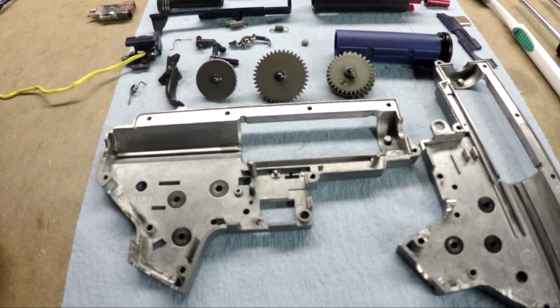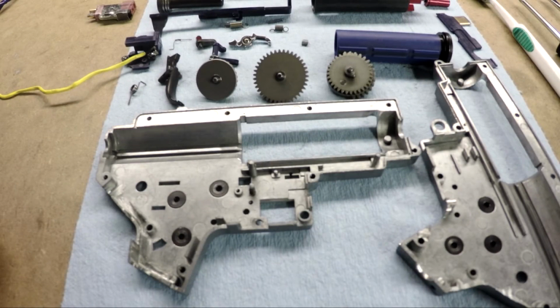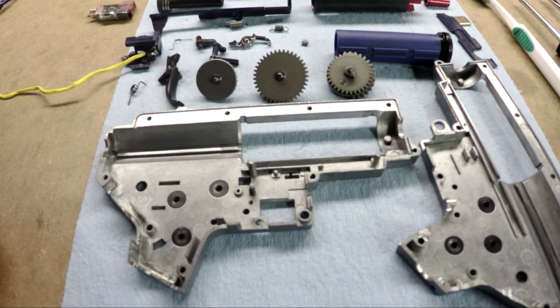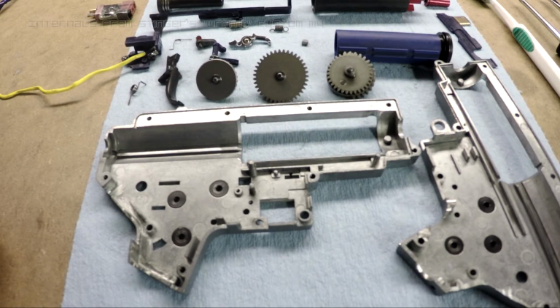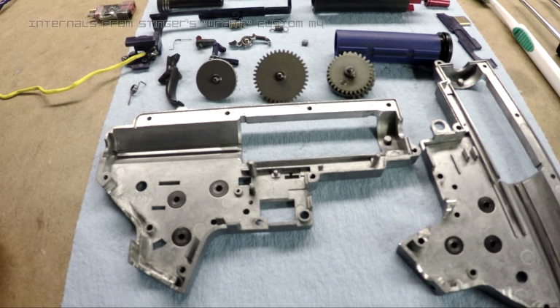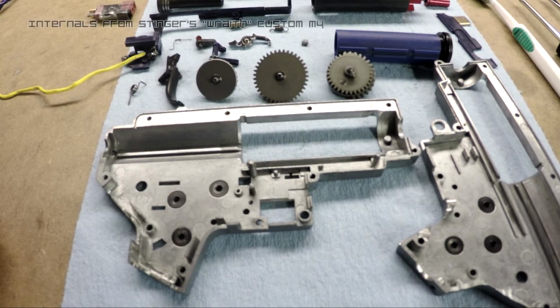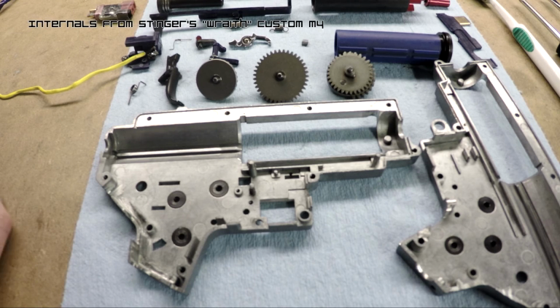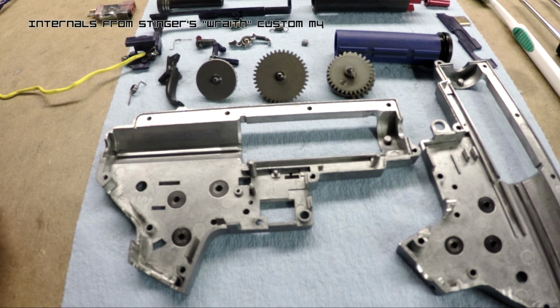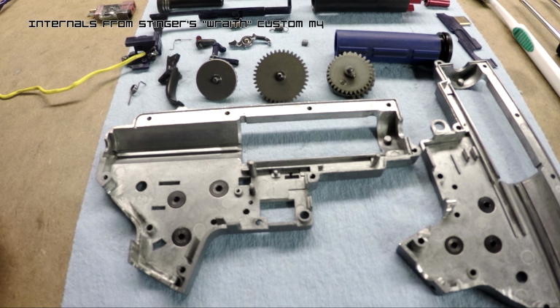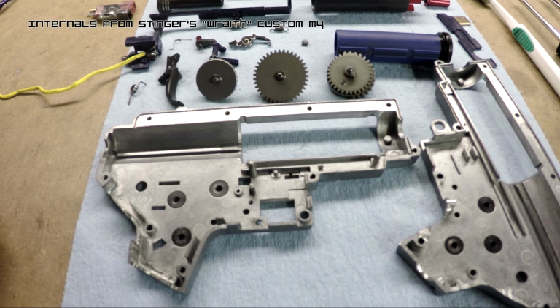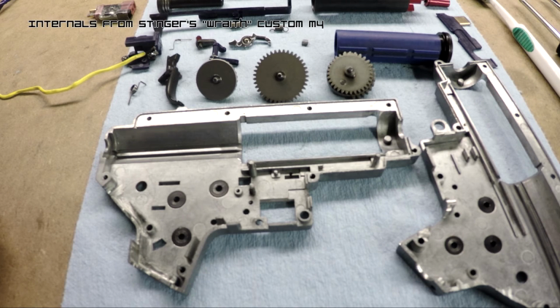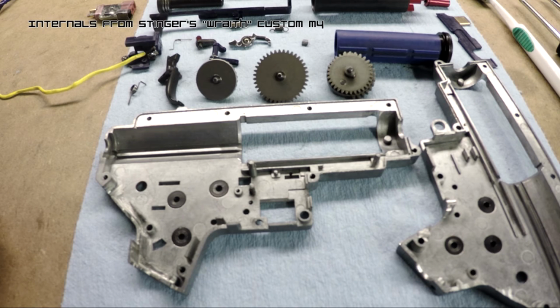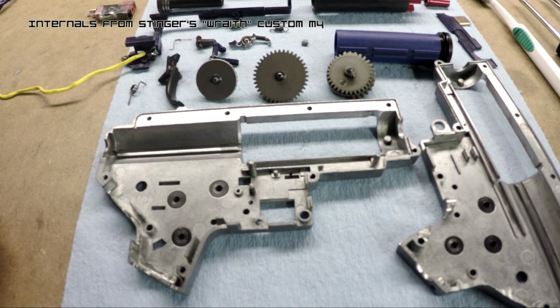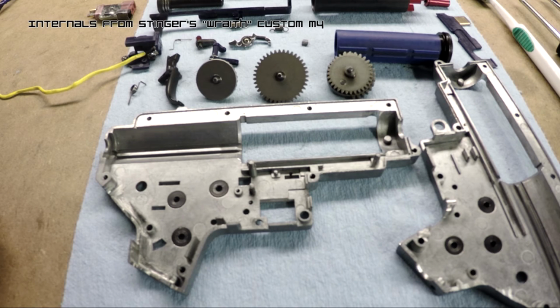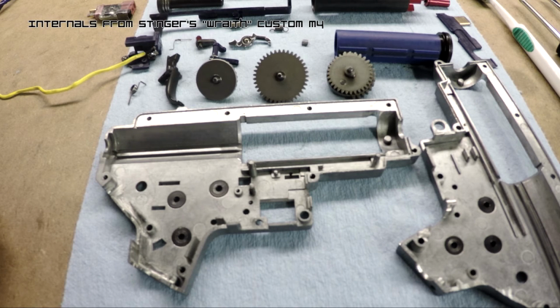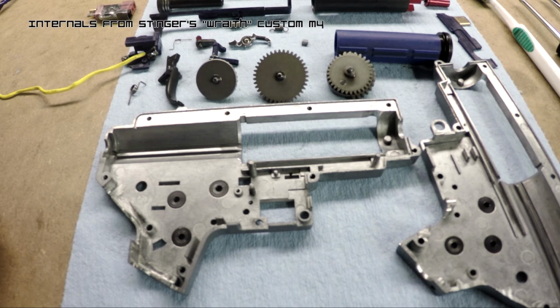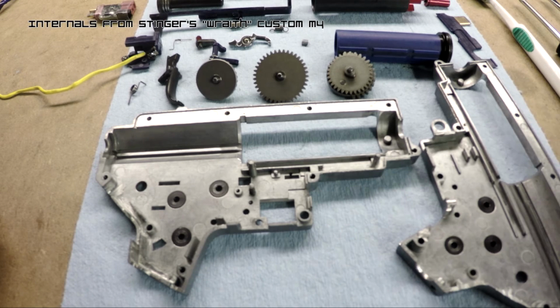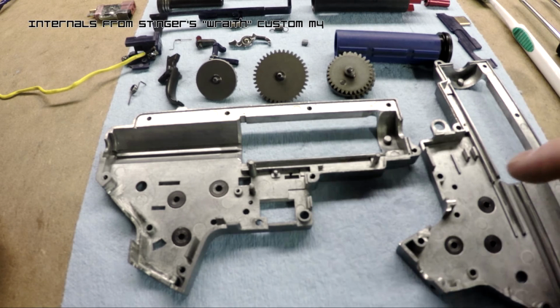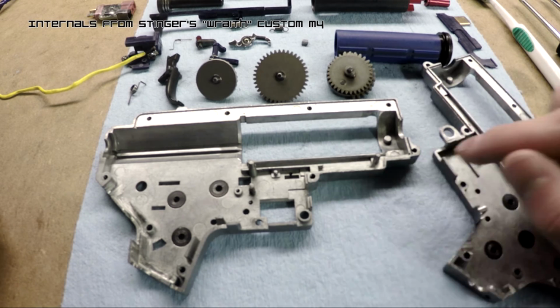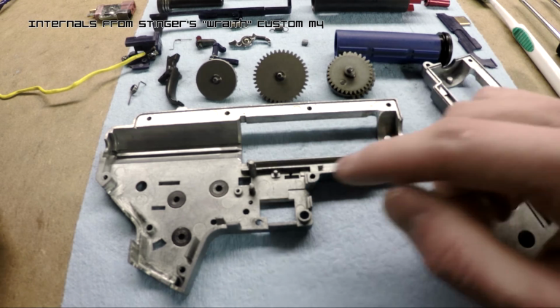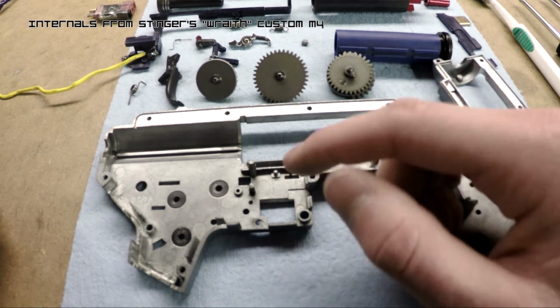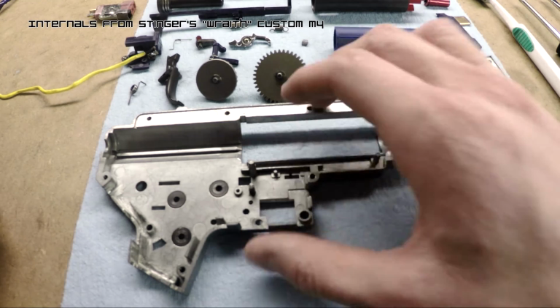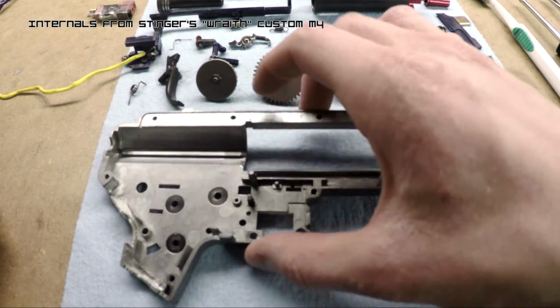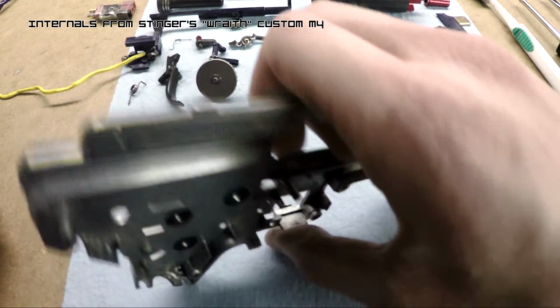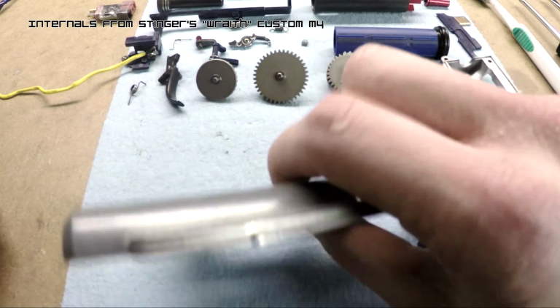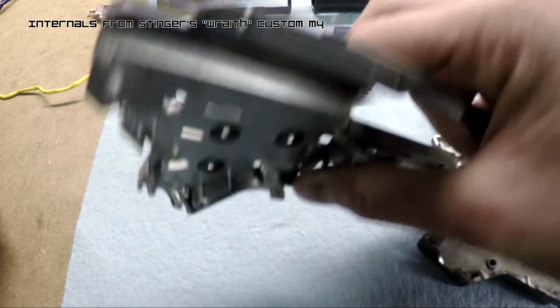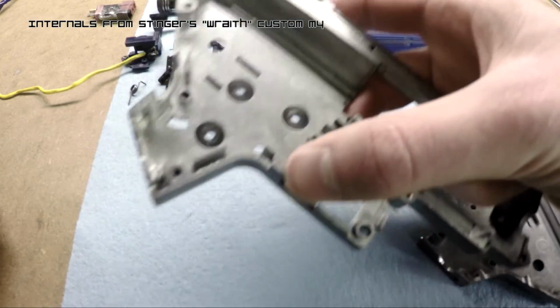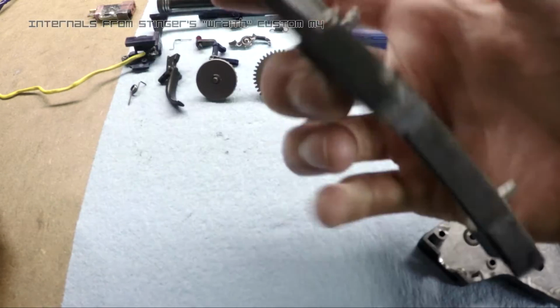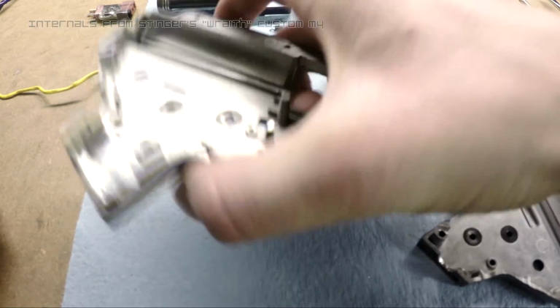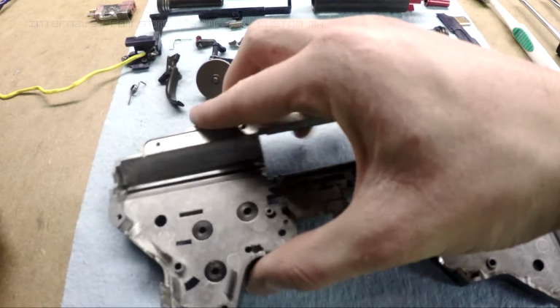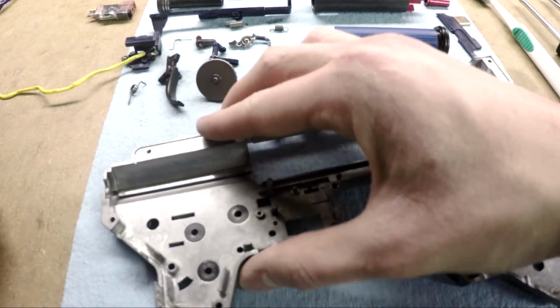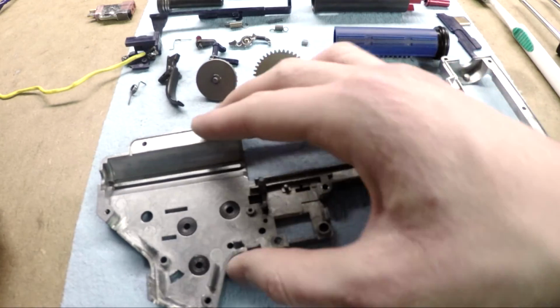Hey guys, this is Stinger from the Ghost Squadron Airsoft Team, and today I'm going to be talking about a common point of failure on version 2 AEG gearboxes.